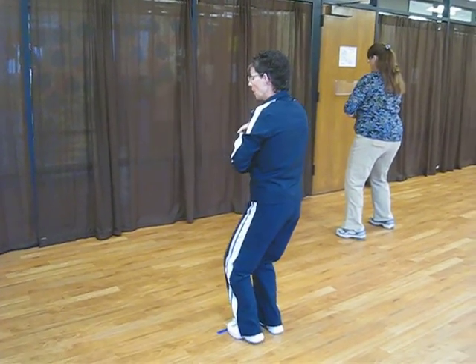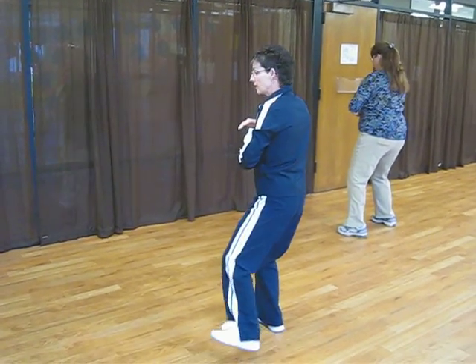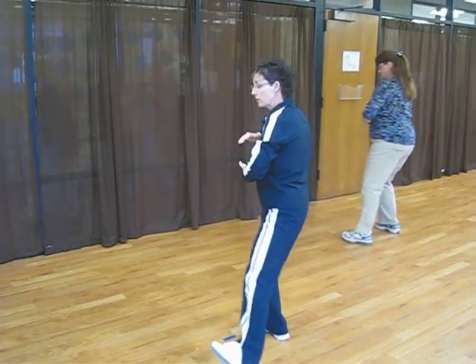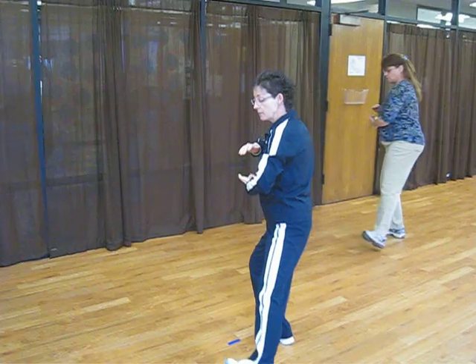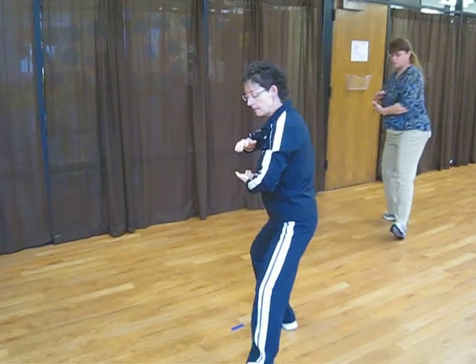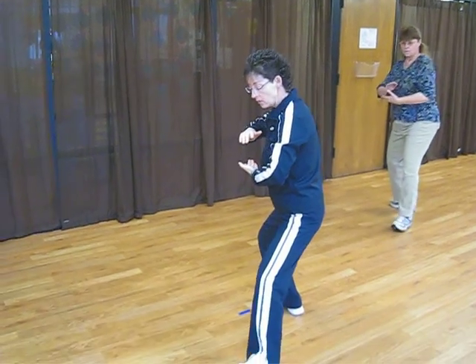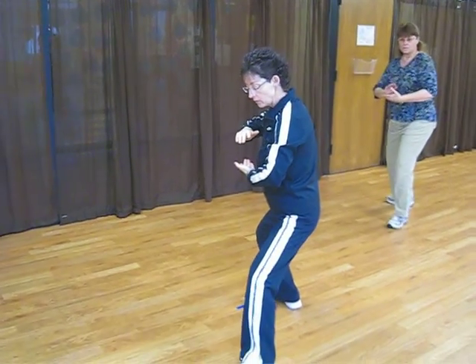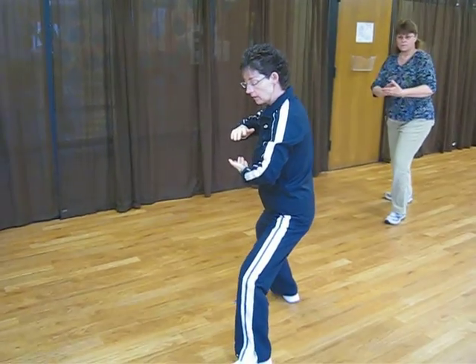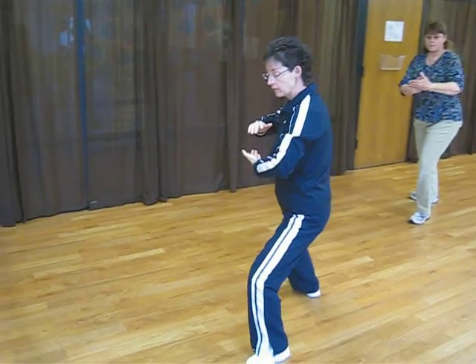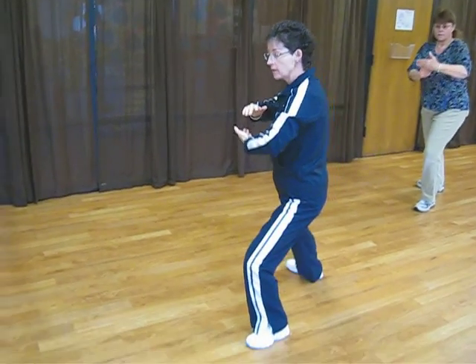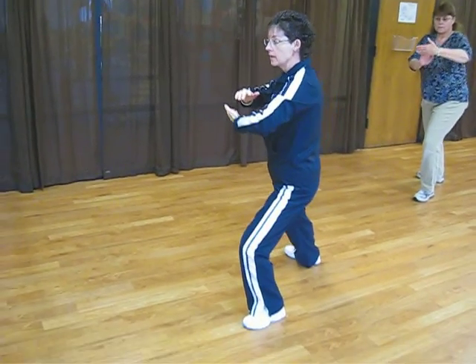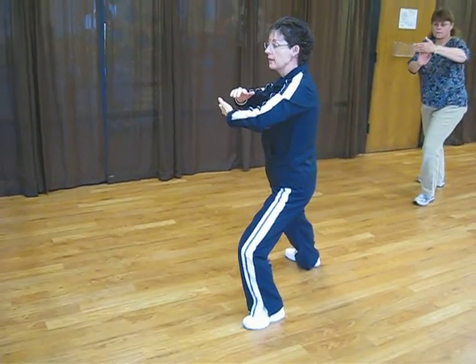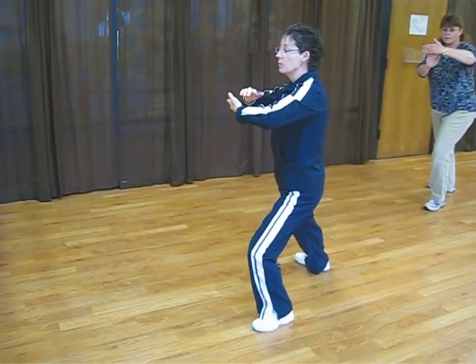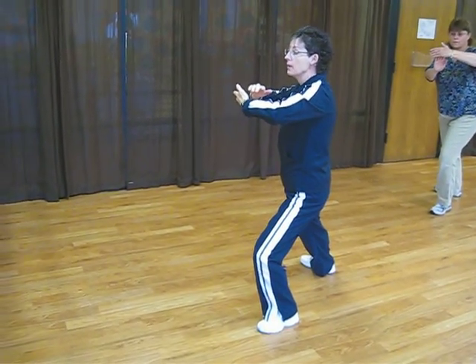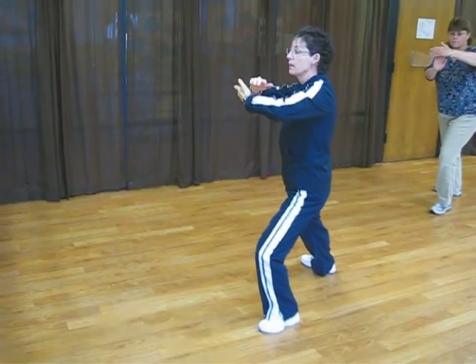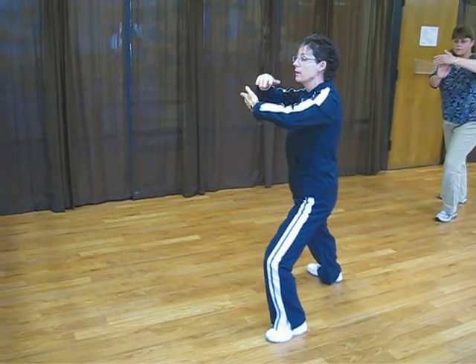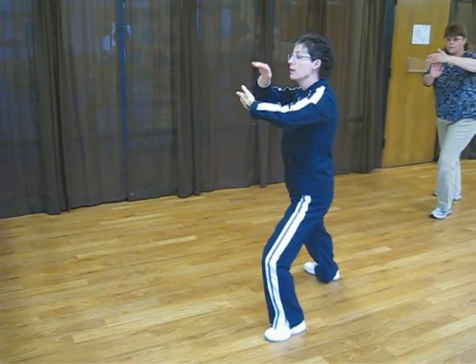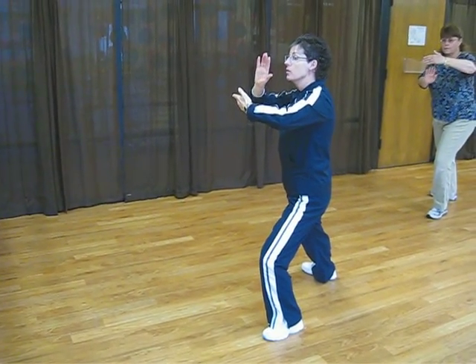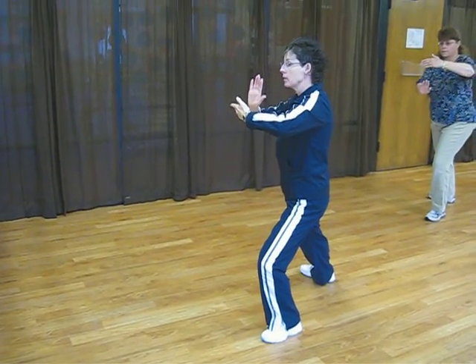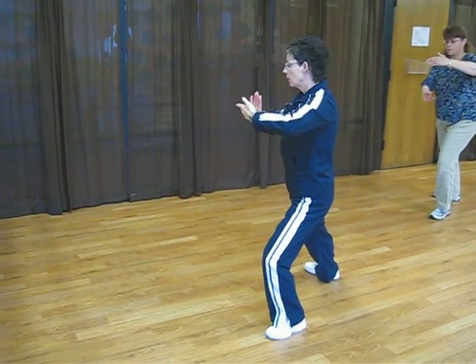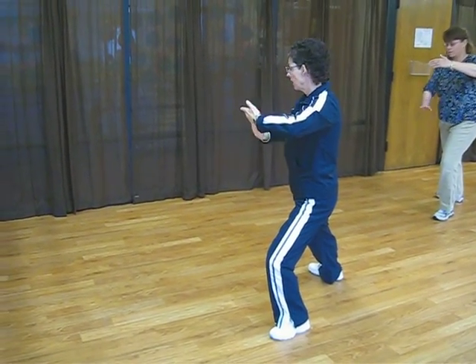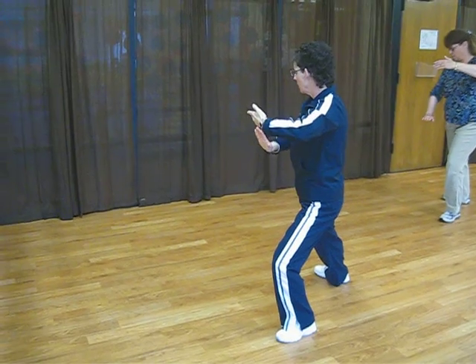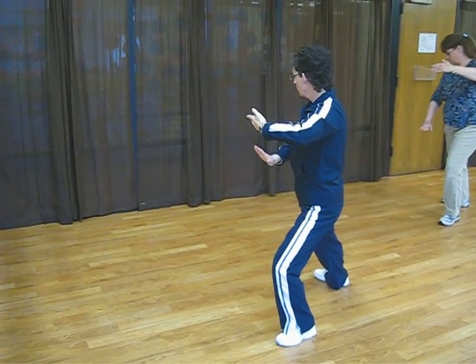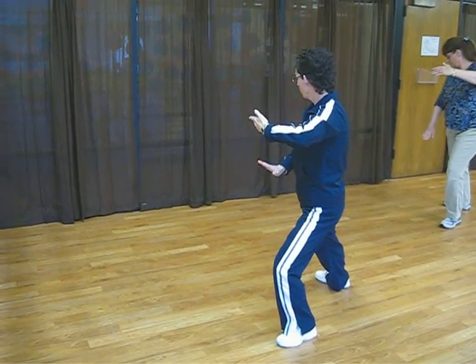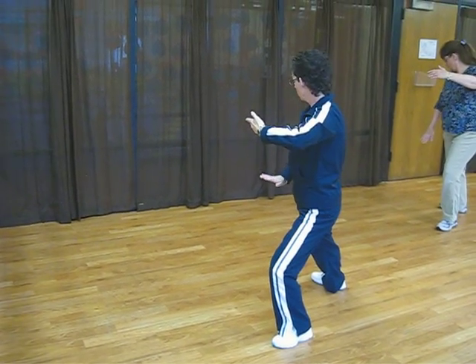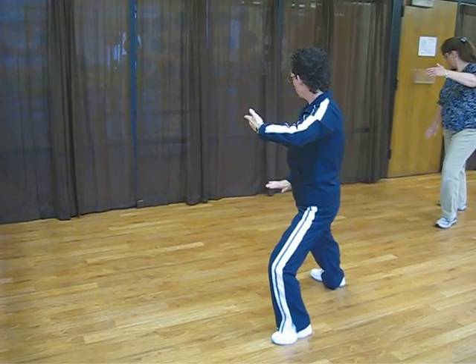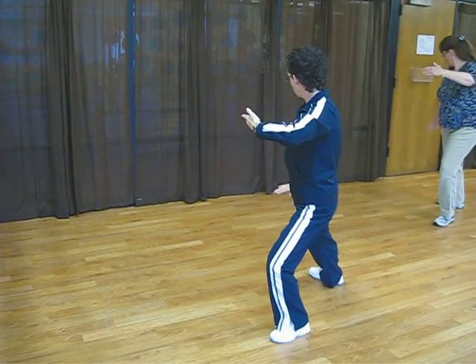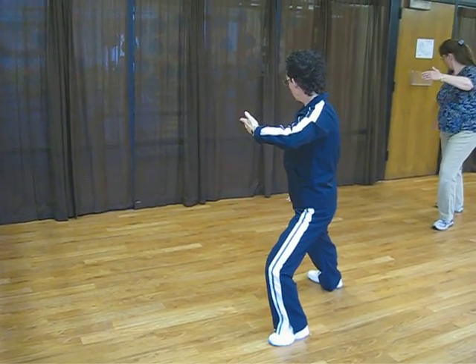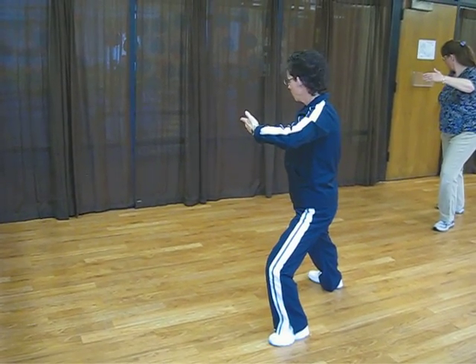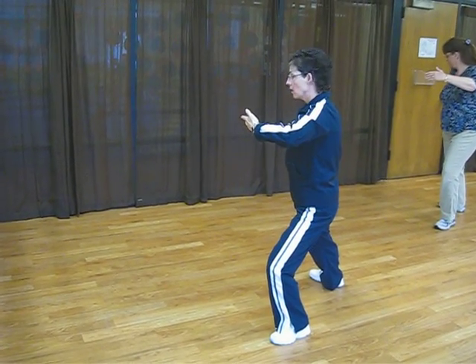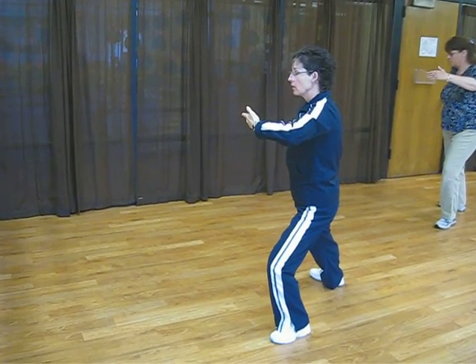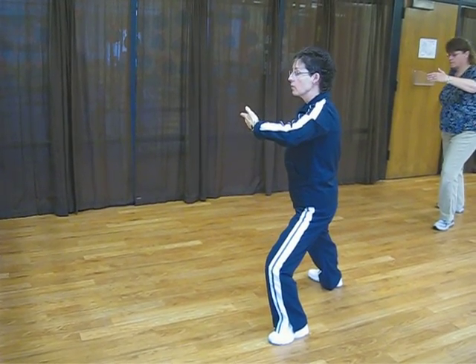Right hand sweep, step out with the left foot, left elbow up. Sweep the right hand down. And look forward.